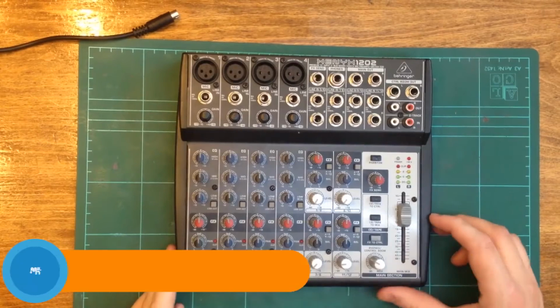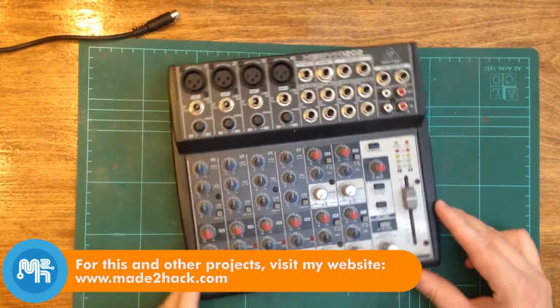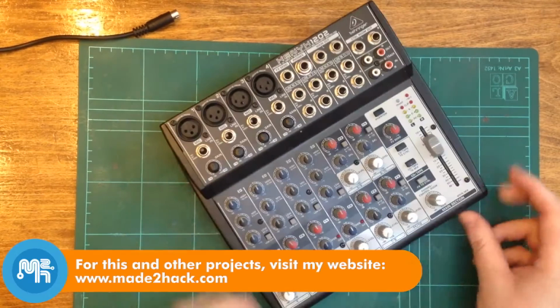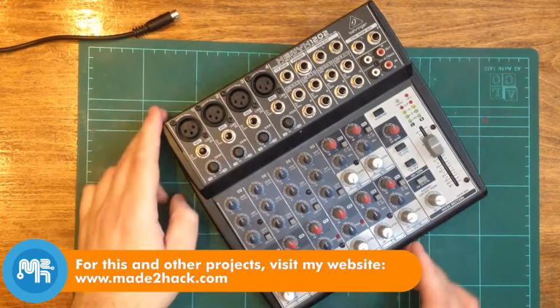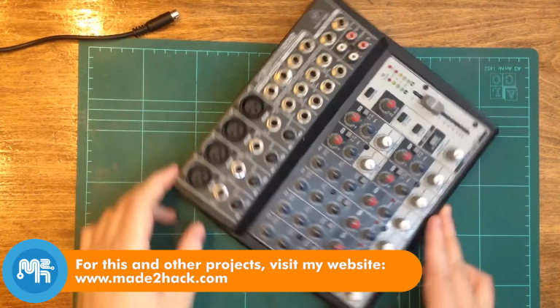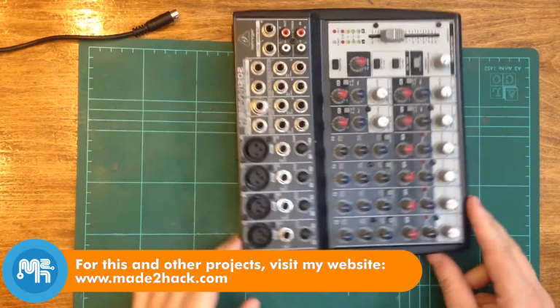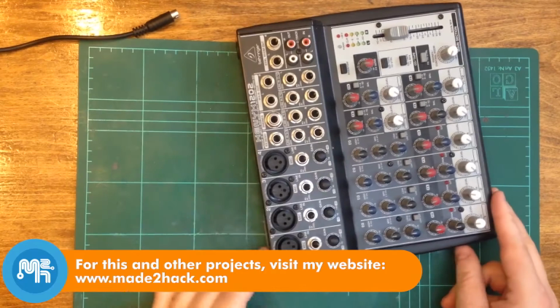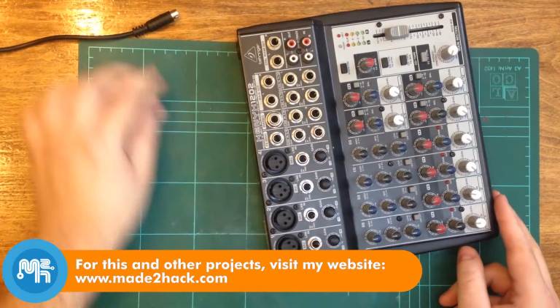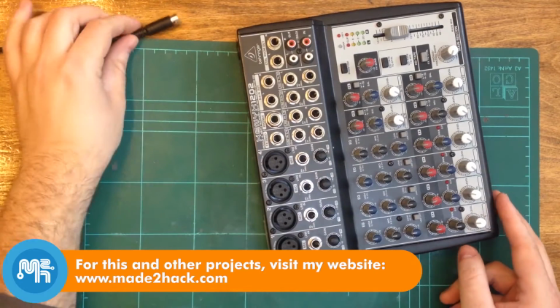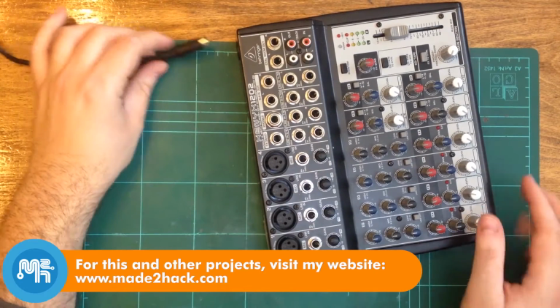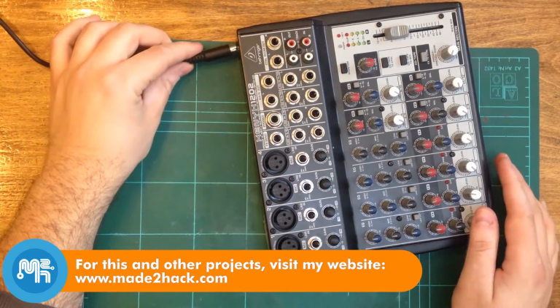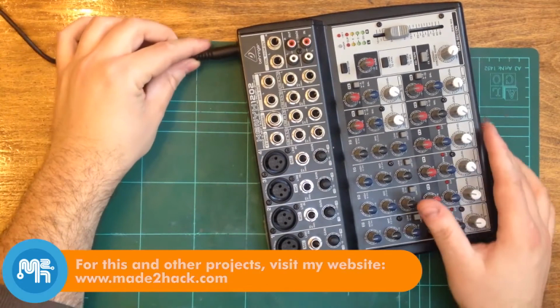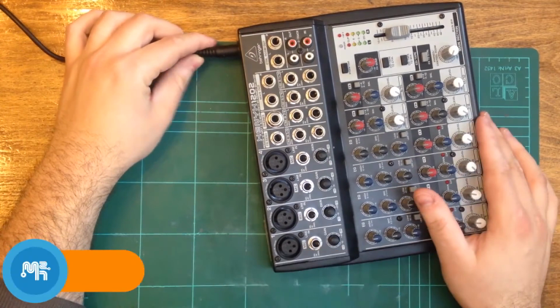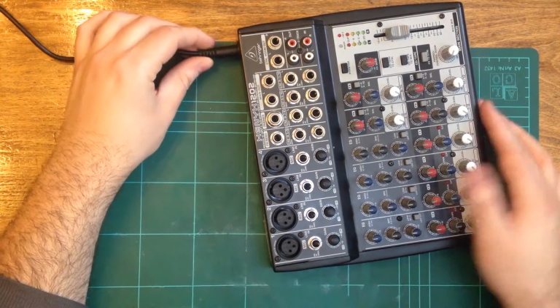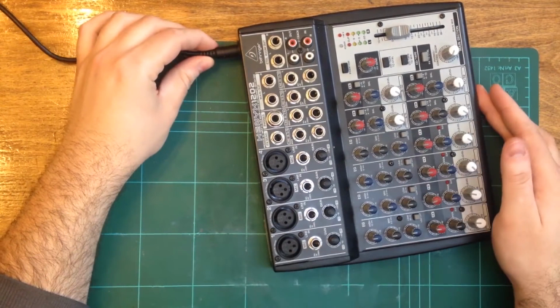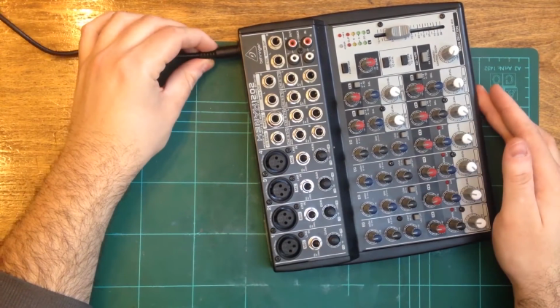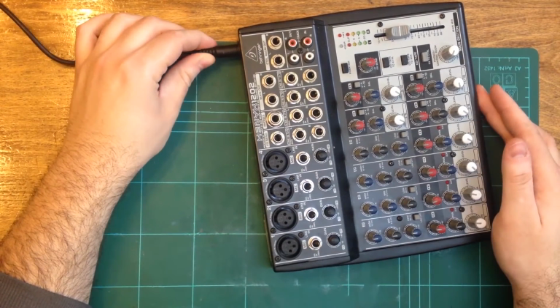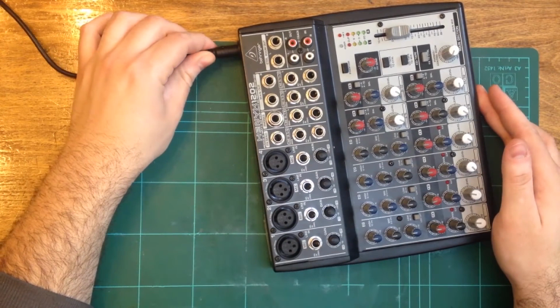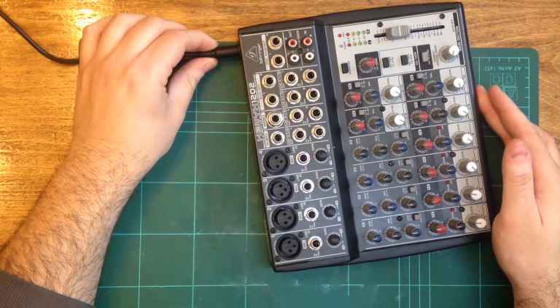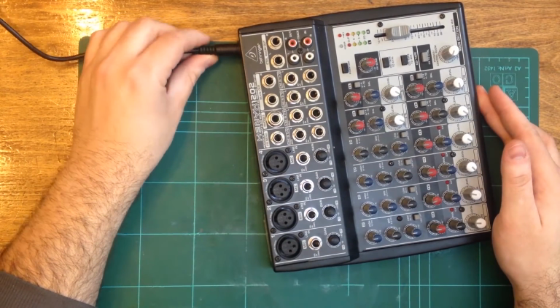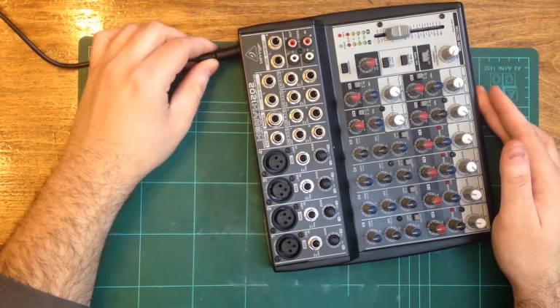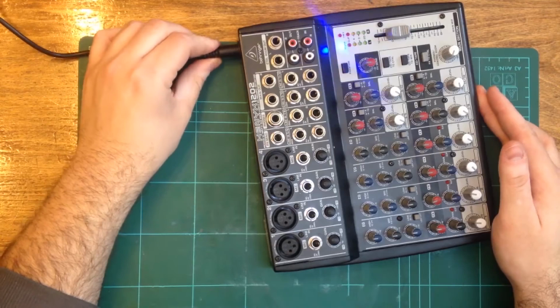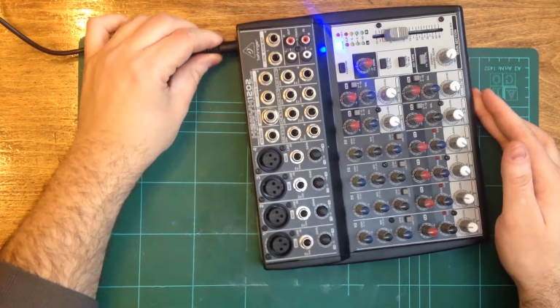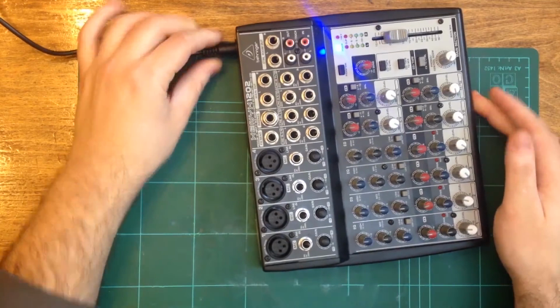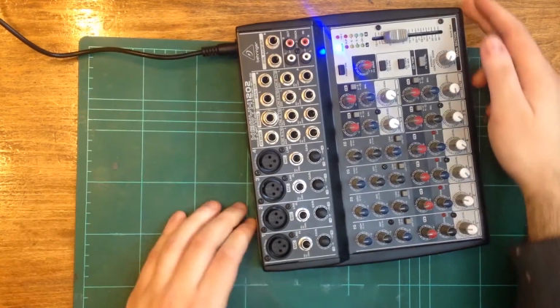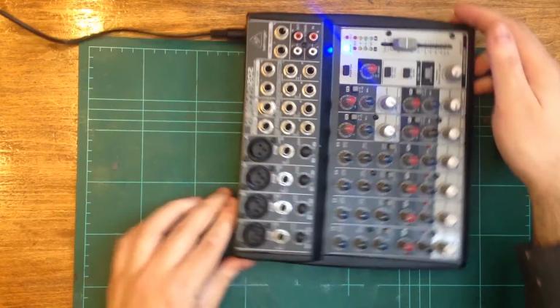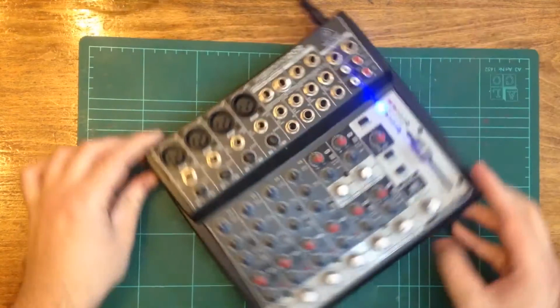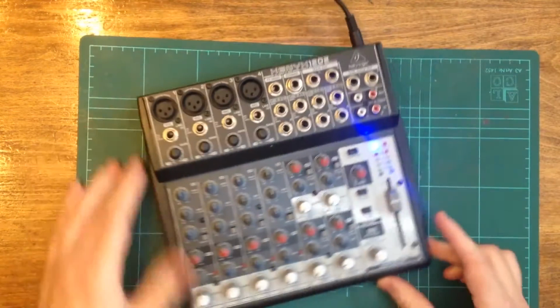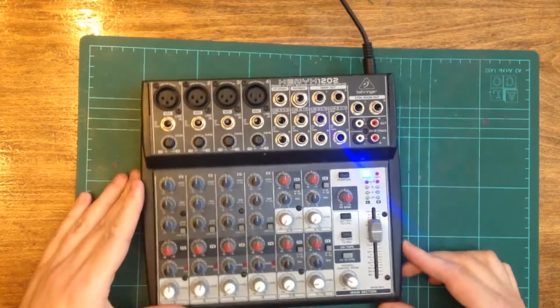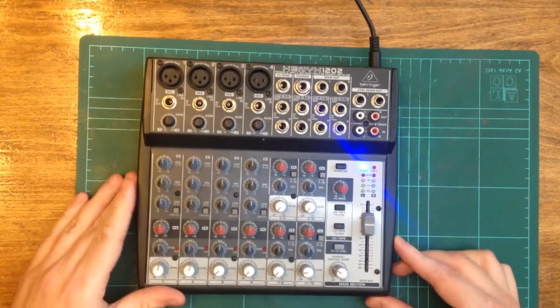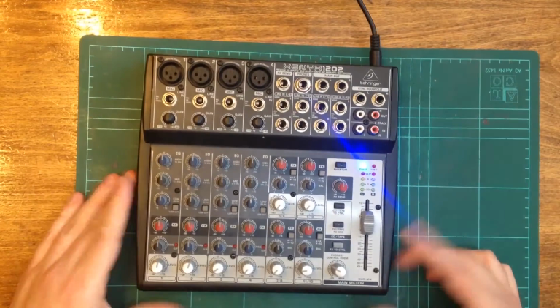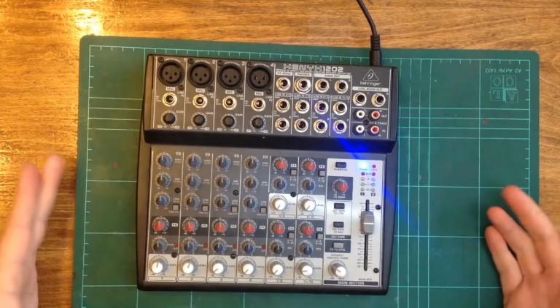As seen on previous videos, I have a Xenix 1202 mixer that doesn't have a power switch. To power it on or off, the power cable has to be inserted and unplugged every time.